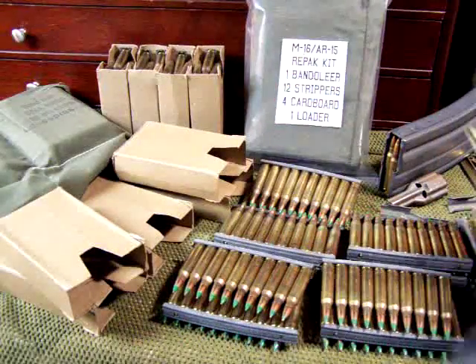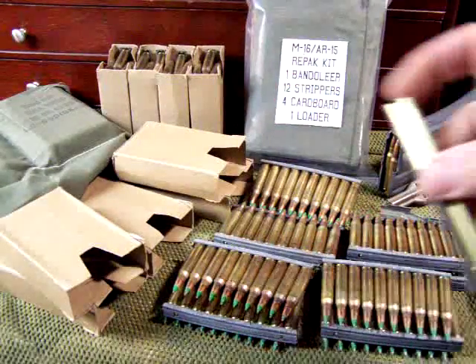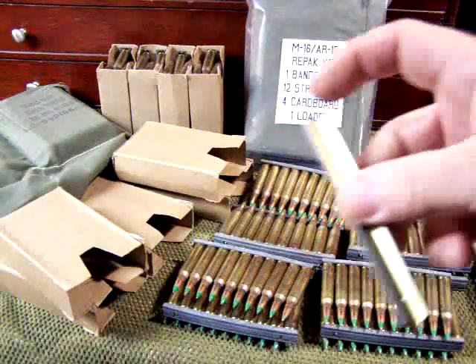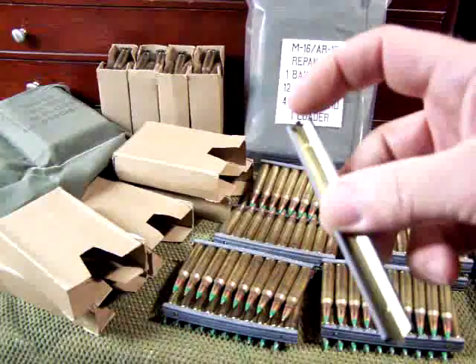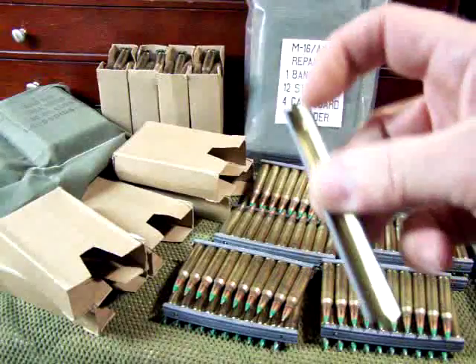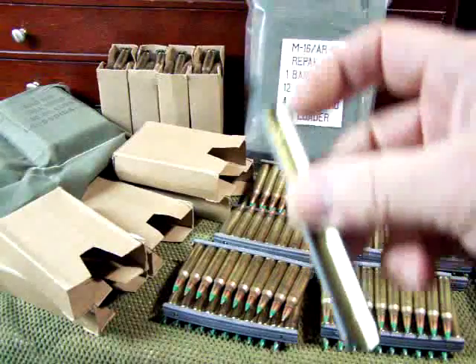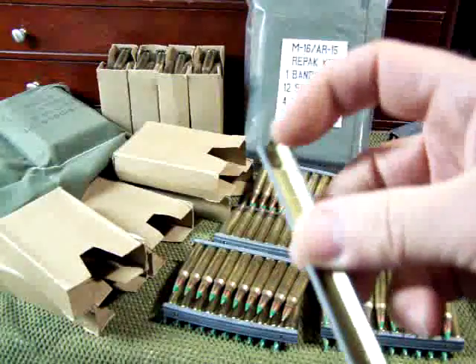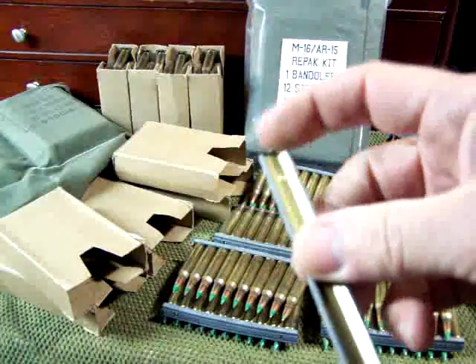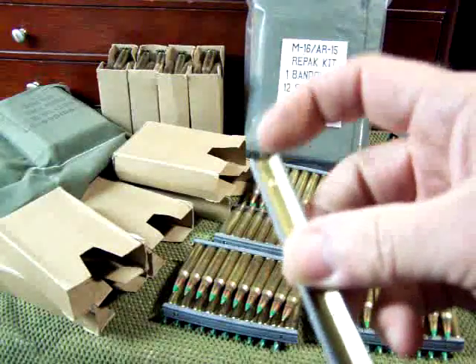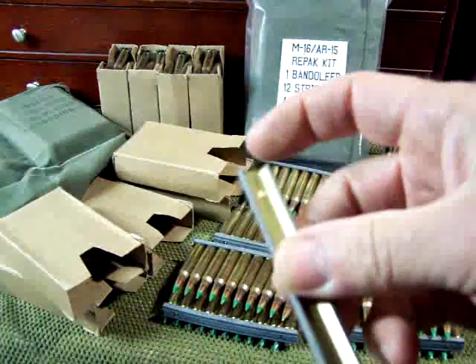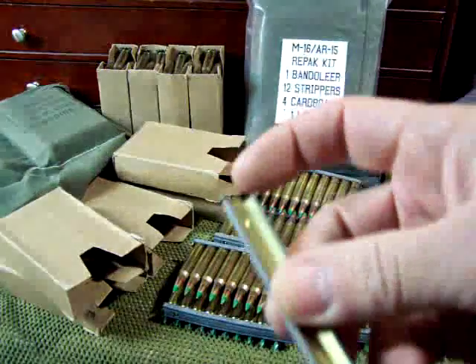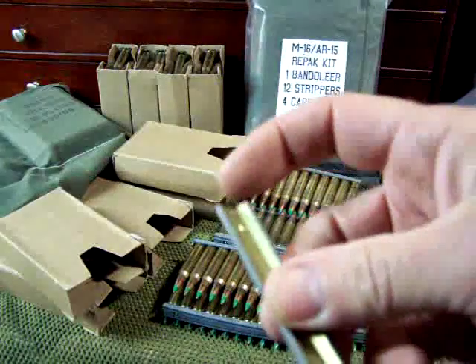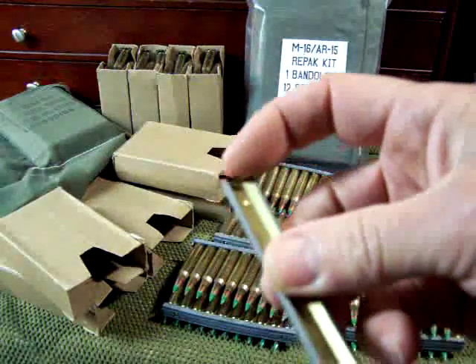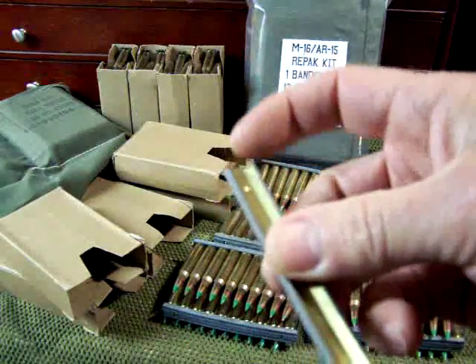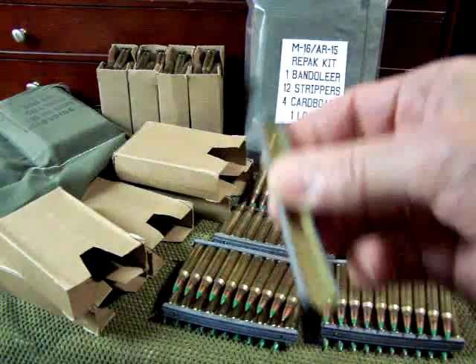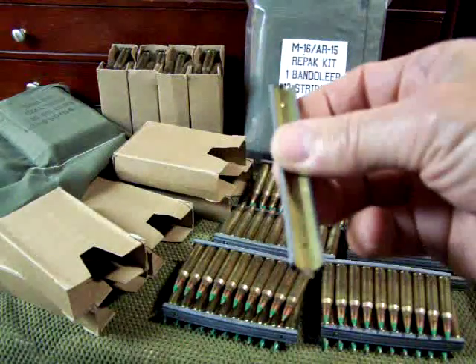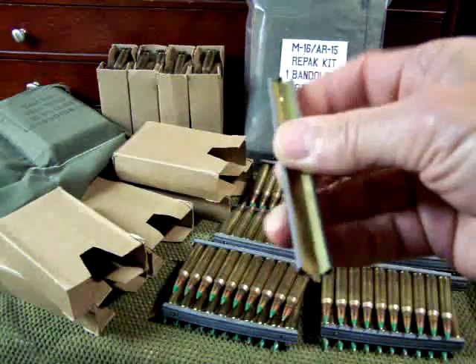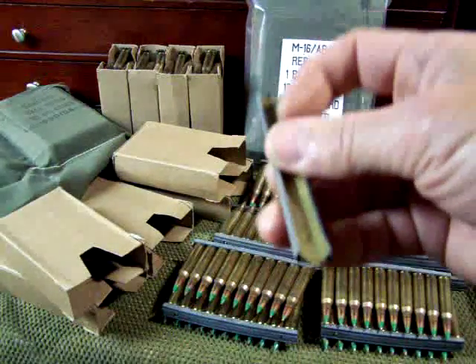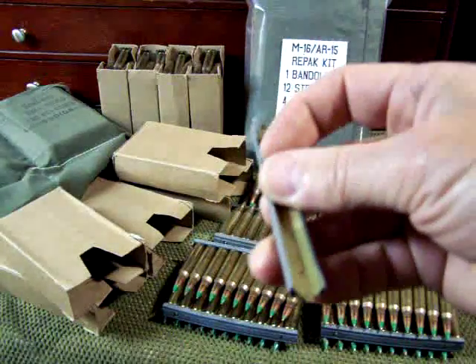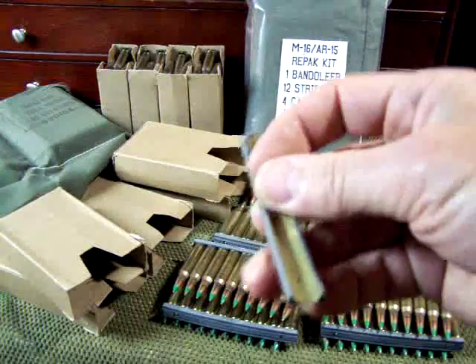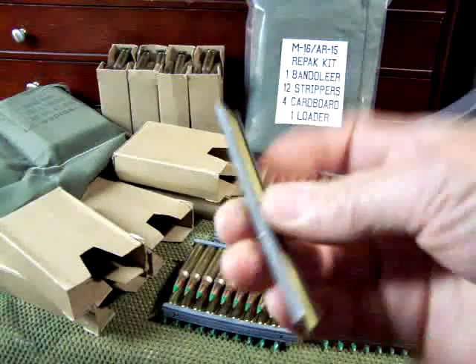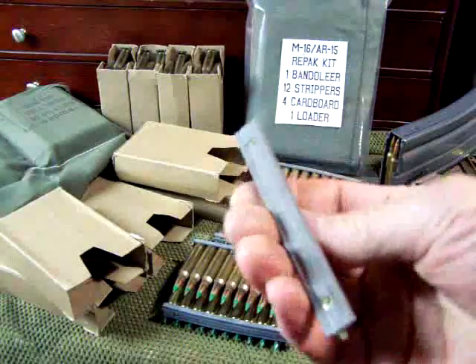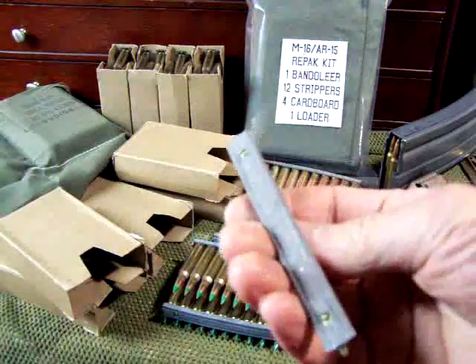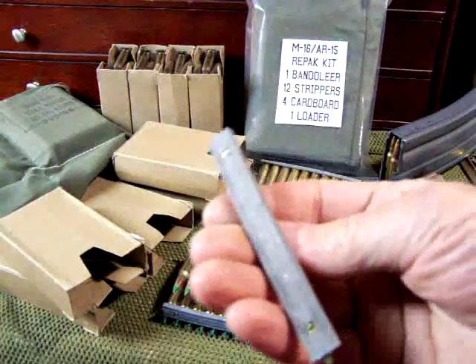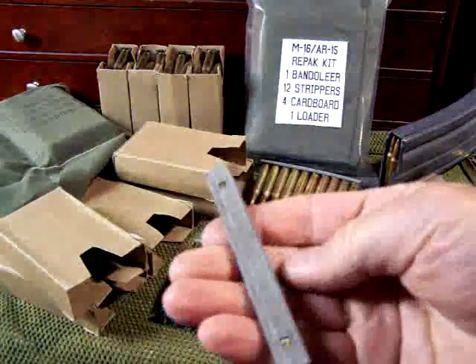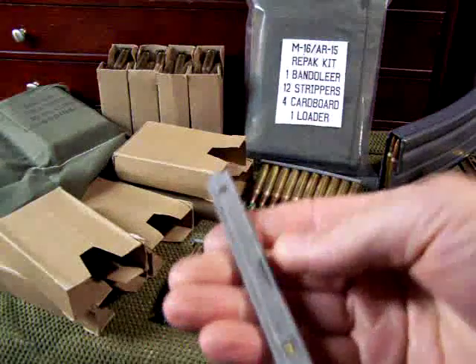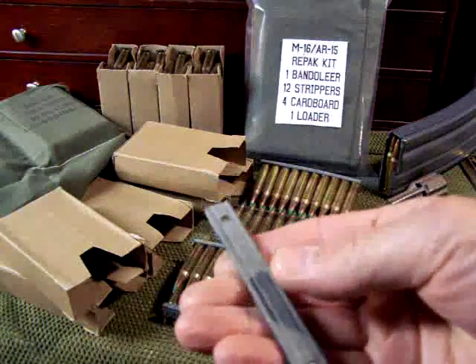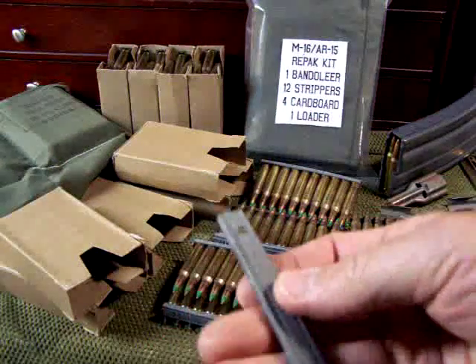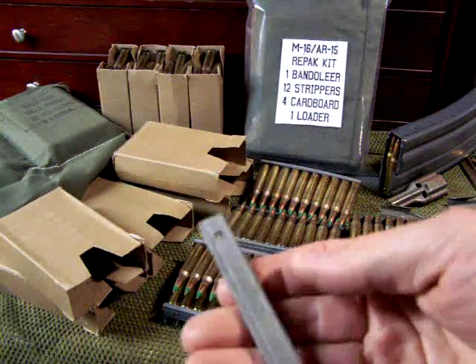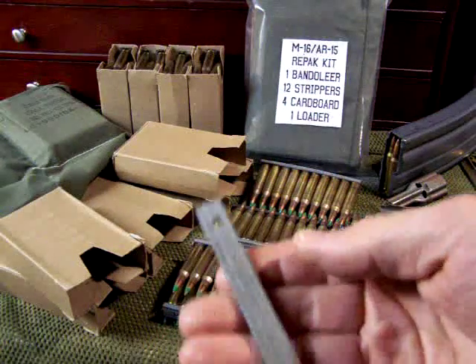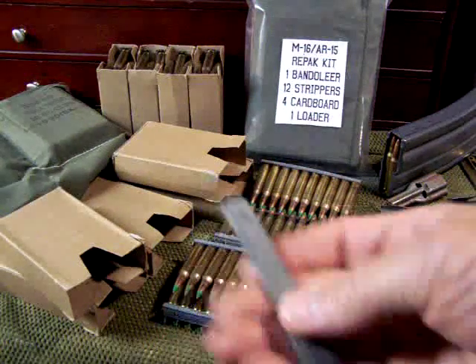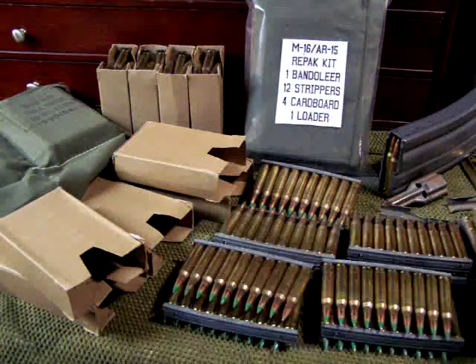These clips have small brass tabs right here that will break off after a period of time. They're pretty expendable, so you need to have plenty of these around.